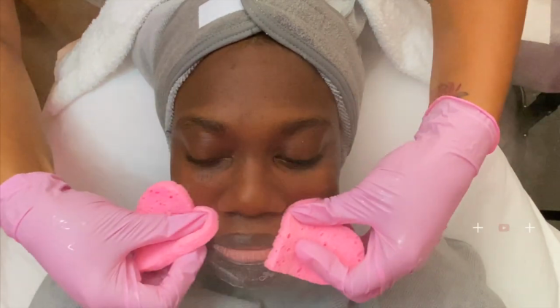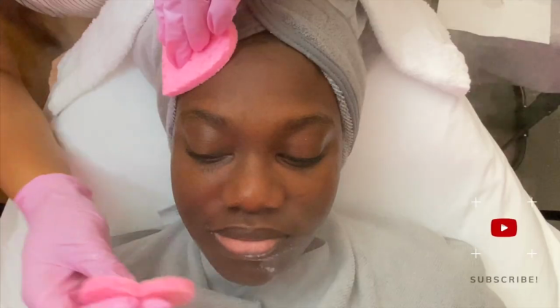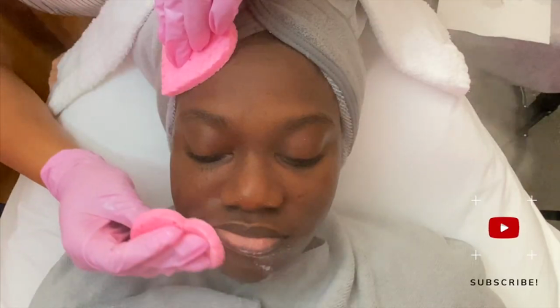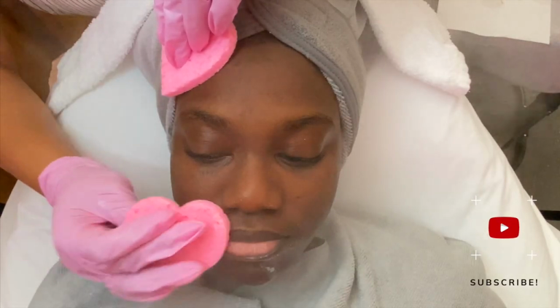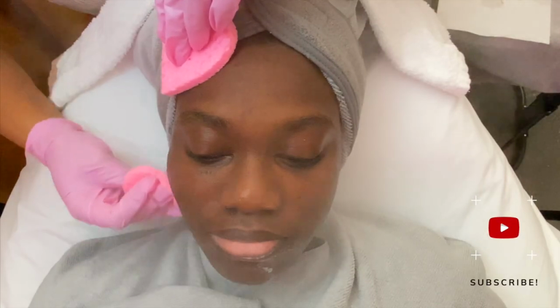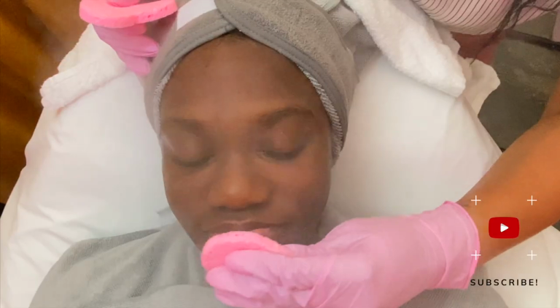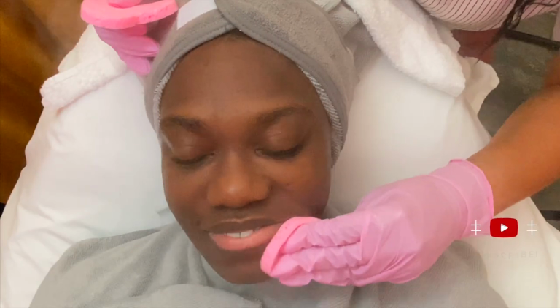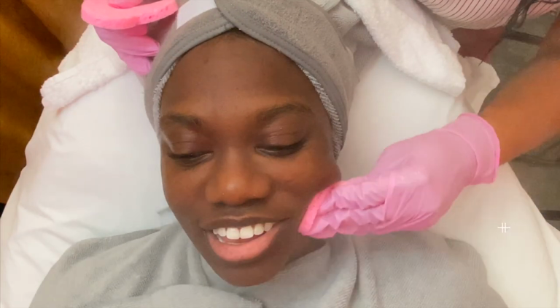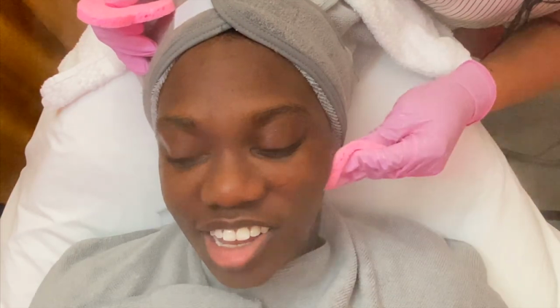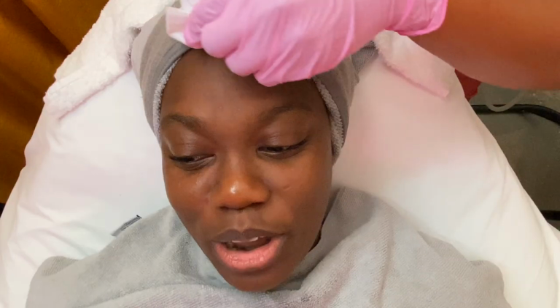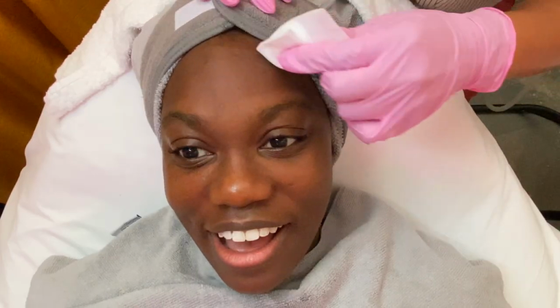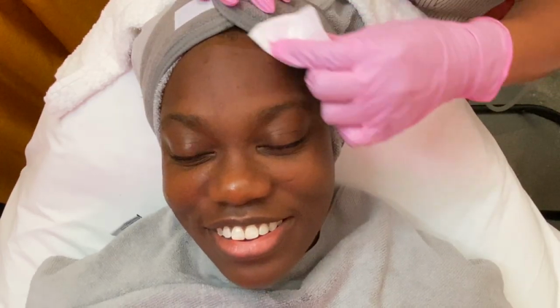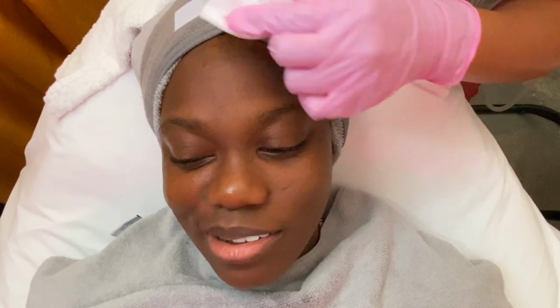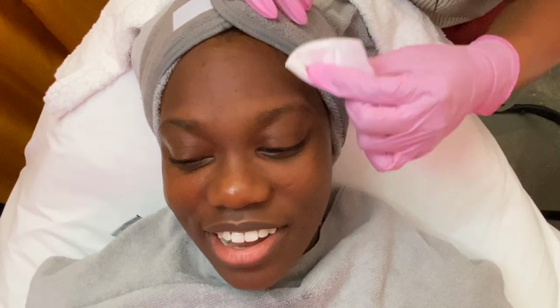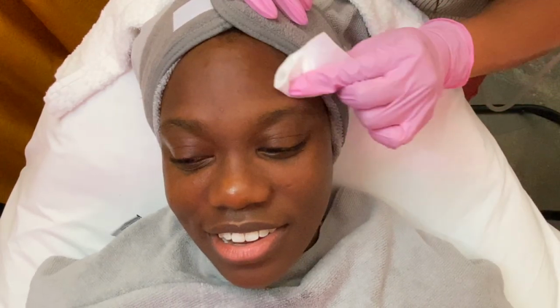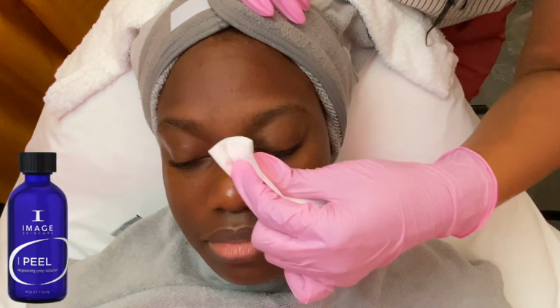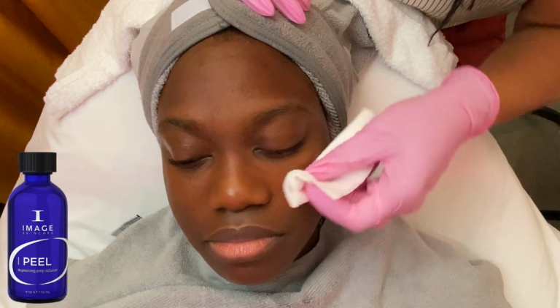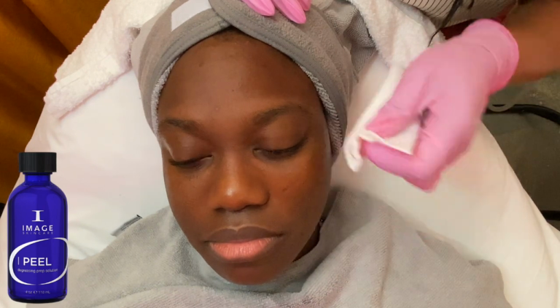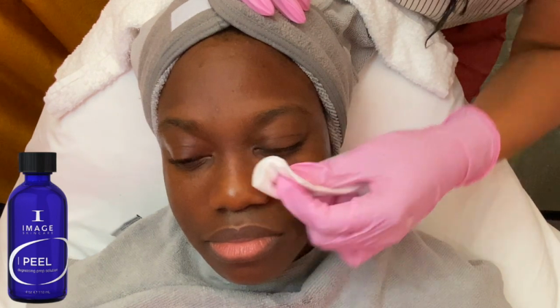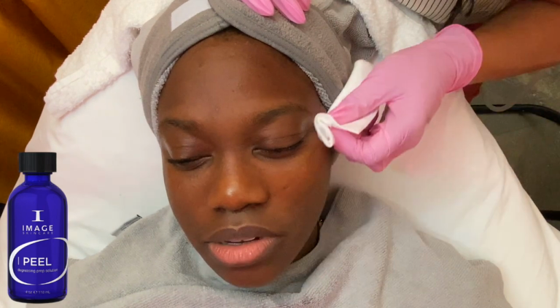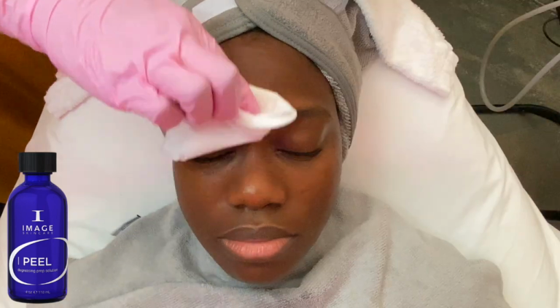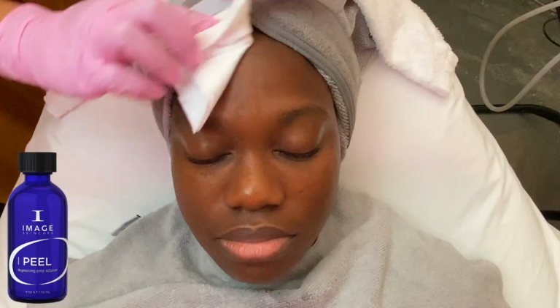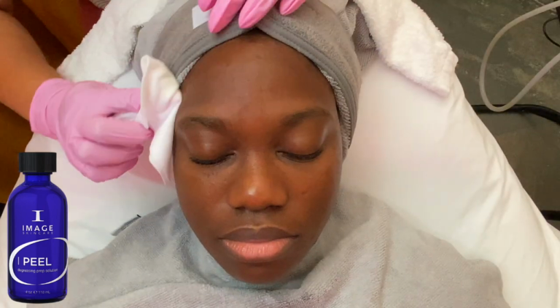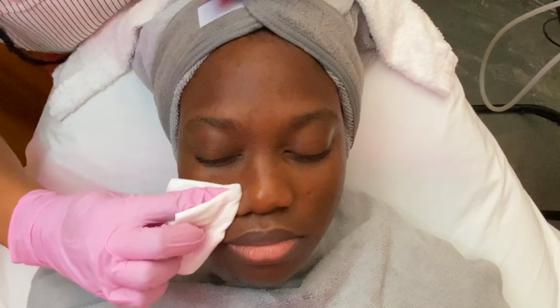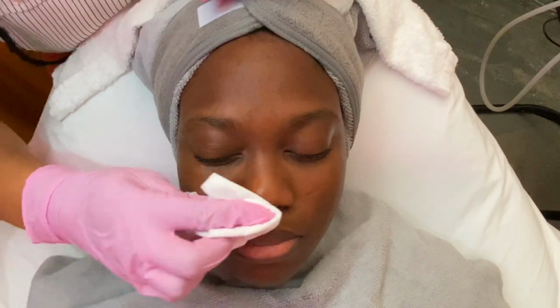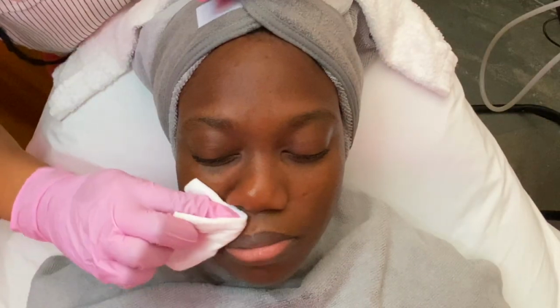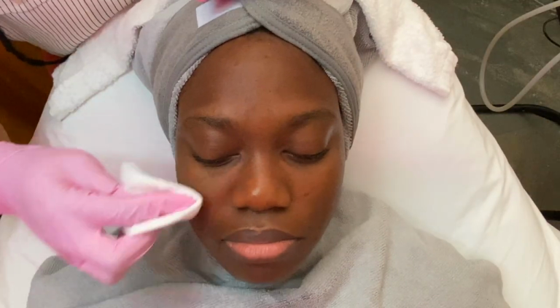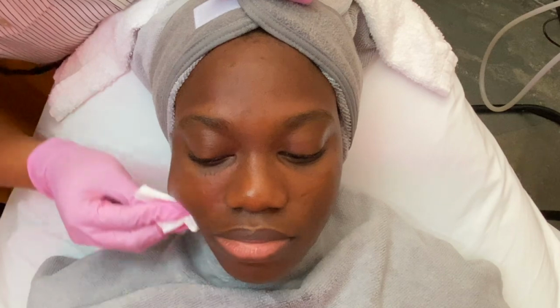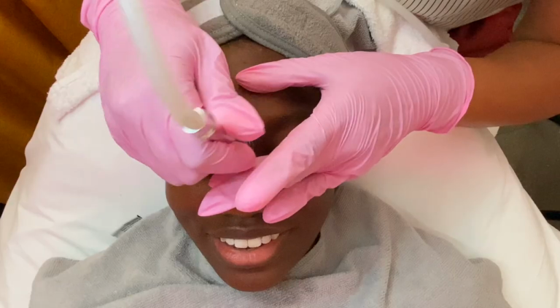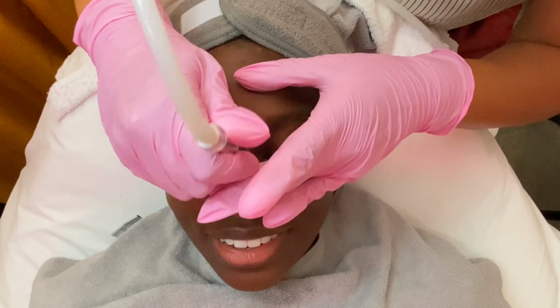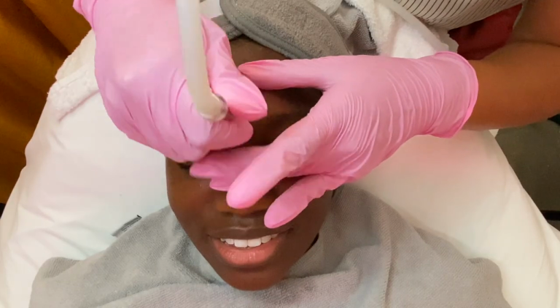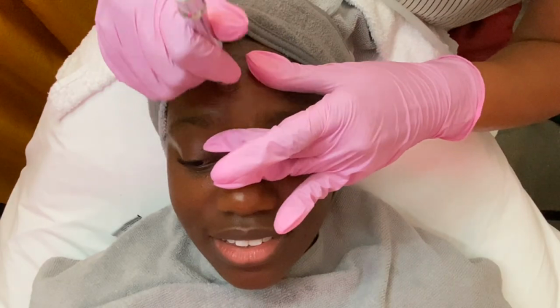The next step of this facial, I am going to be using the Eye Peel degreasing prep solution to simply degrease the face — making sure all the oils have been removed as much as possible before I go into the next process, which is going to be the microderm abrasion.